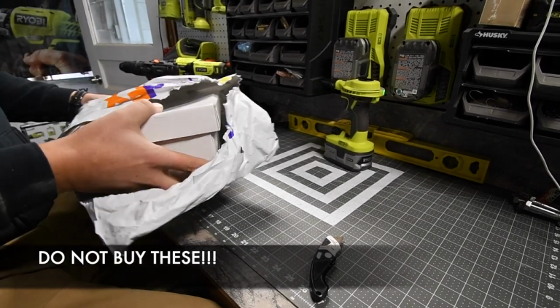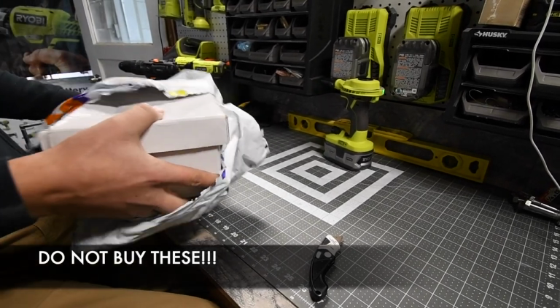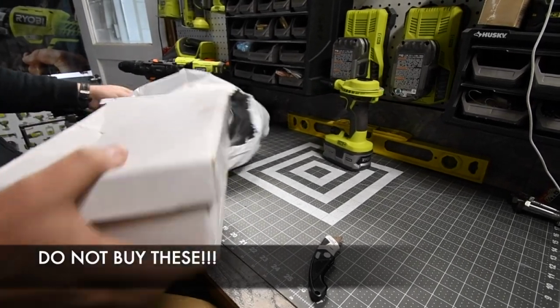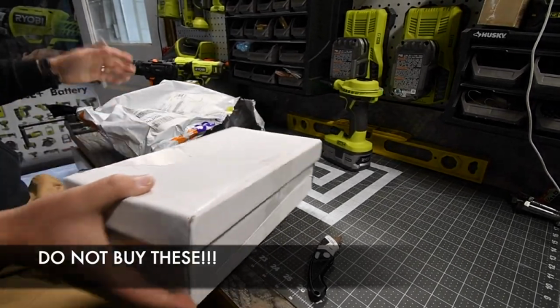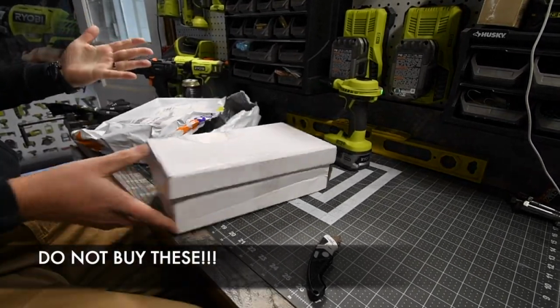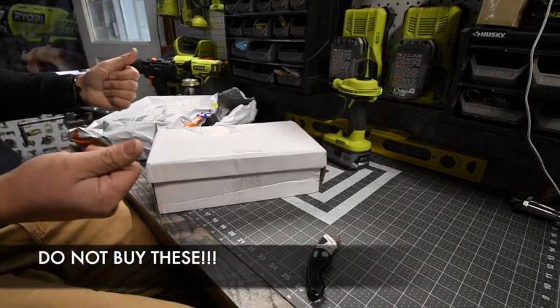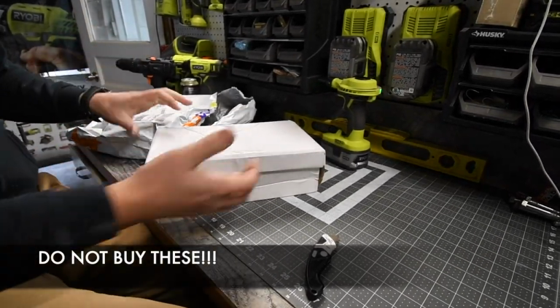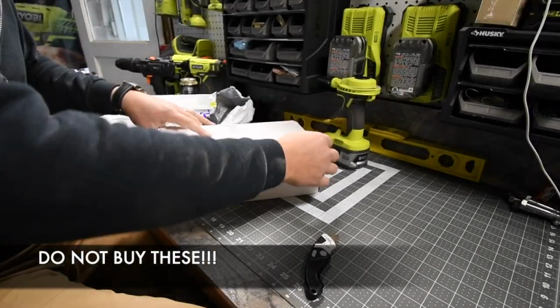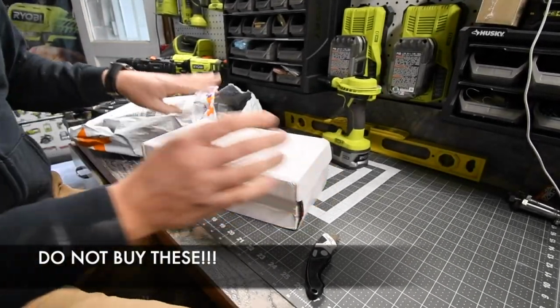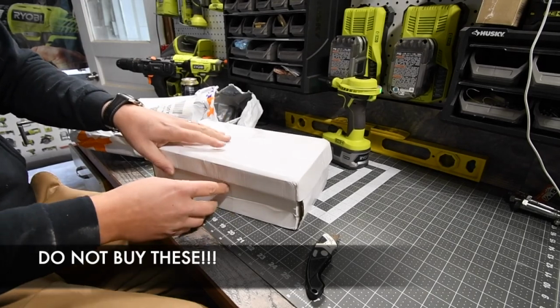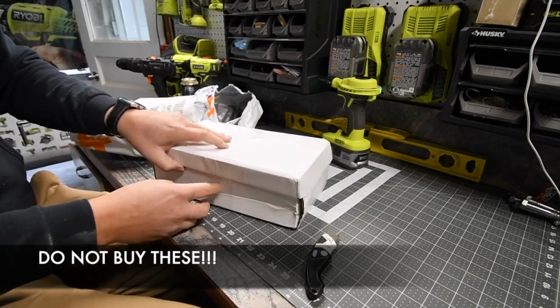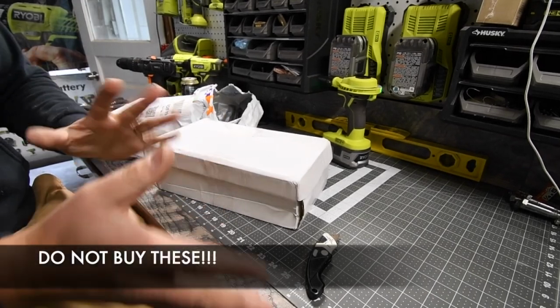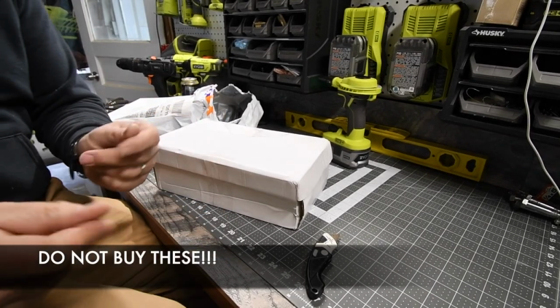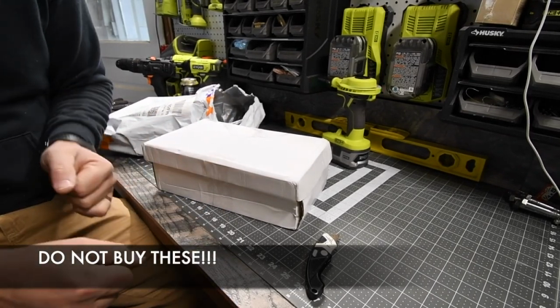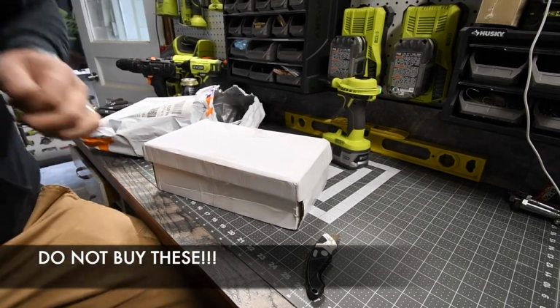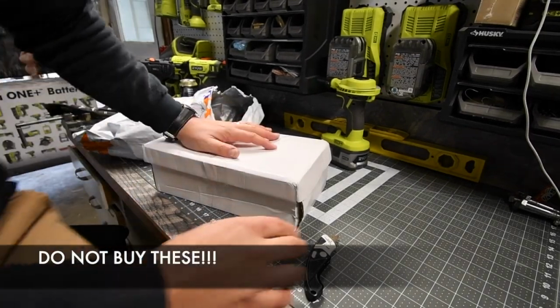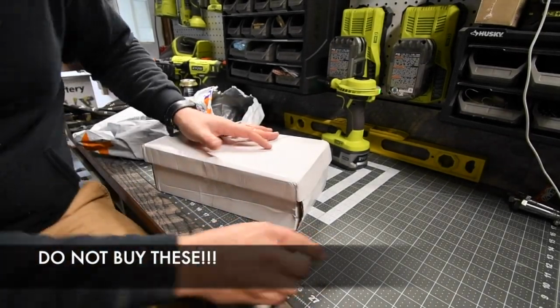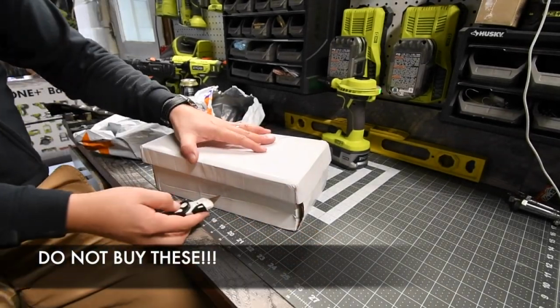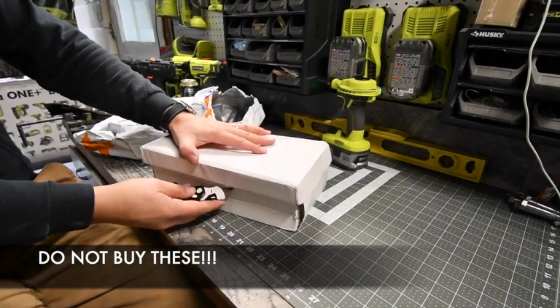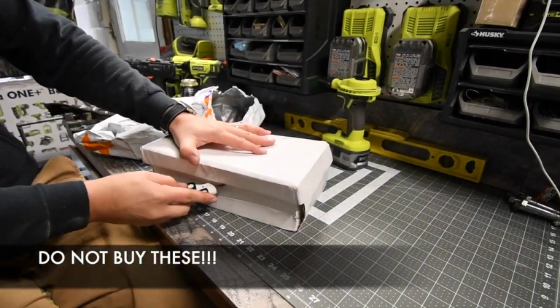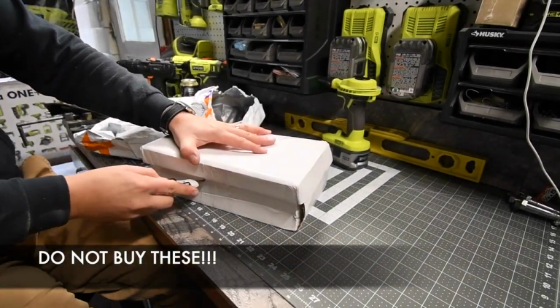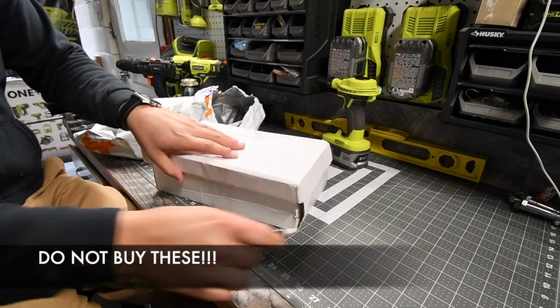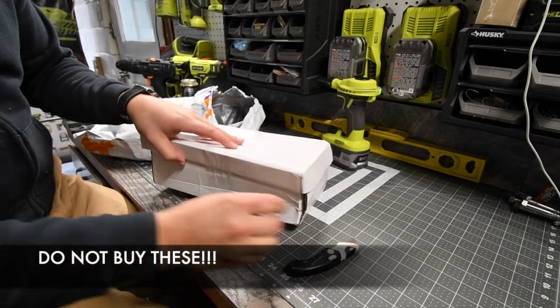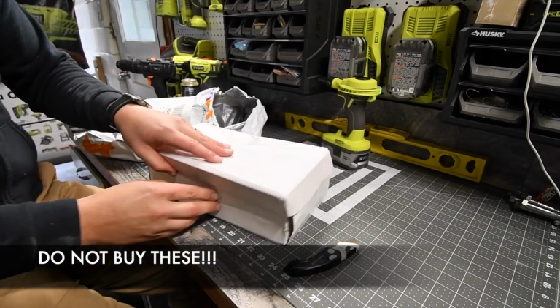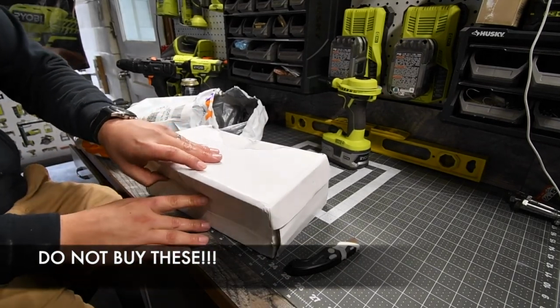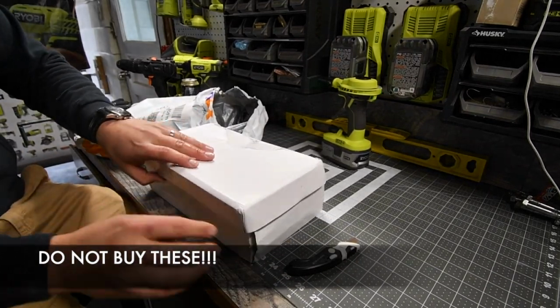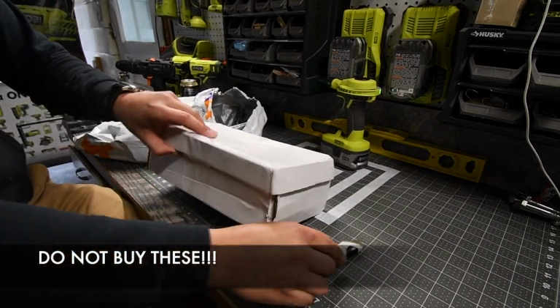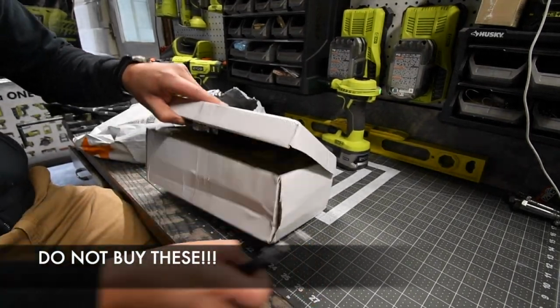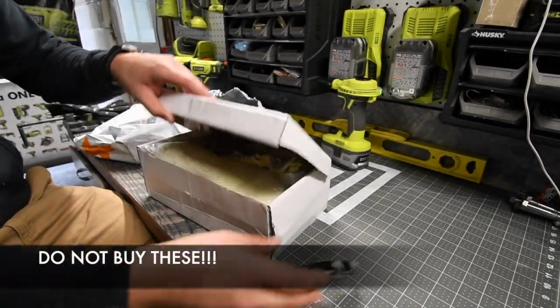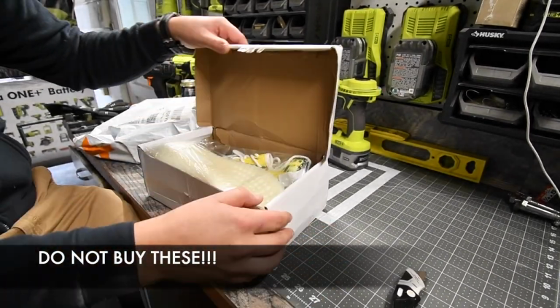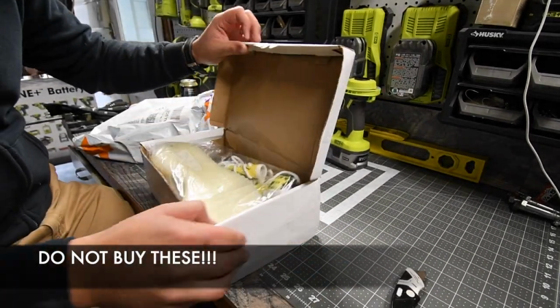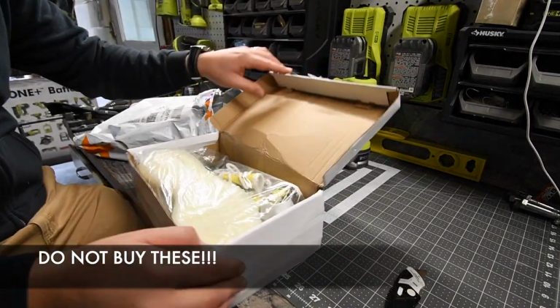Before I open this I'm gonna wash my hands — alright, hands are washed. Now, this did take a few weeks to get because it comes from Dubai.